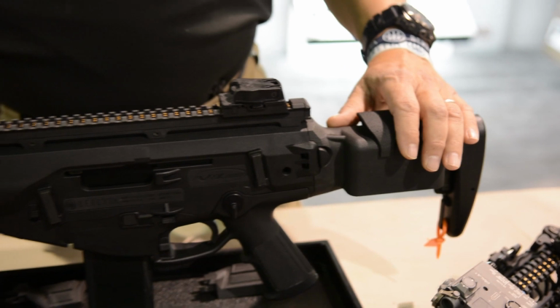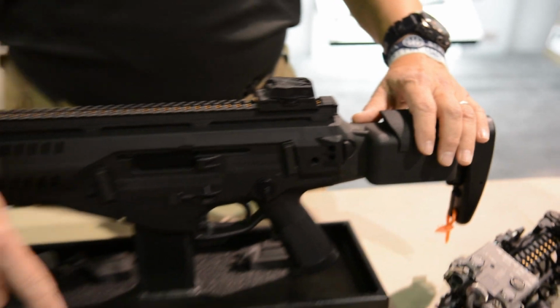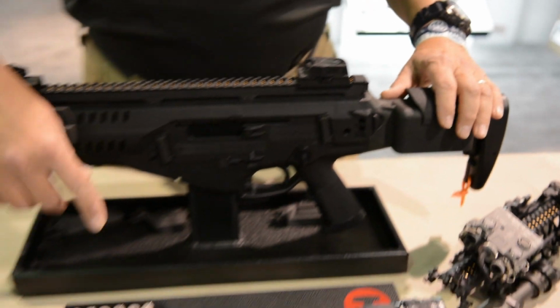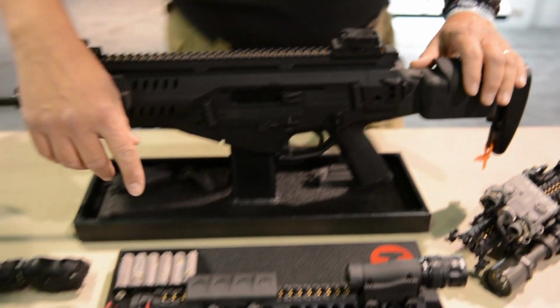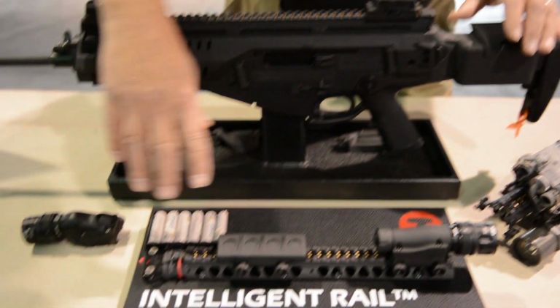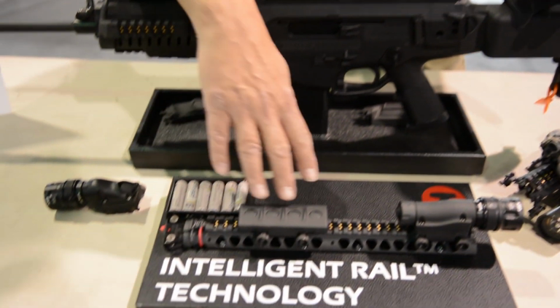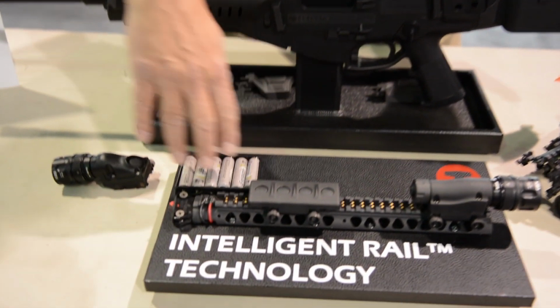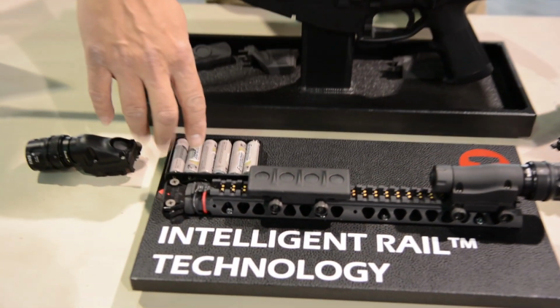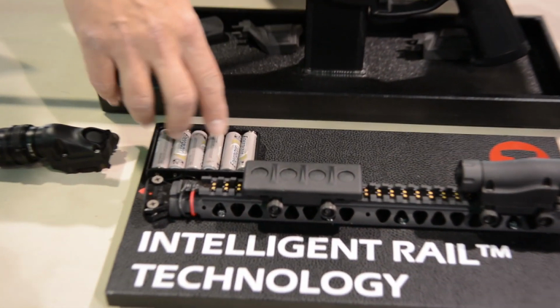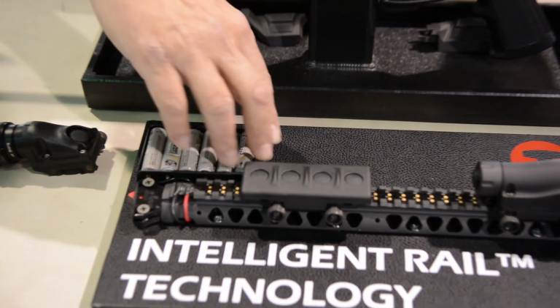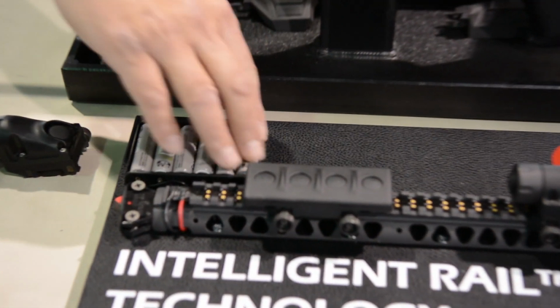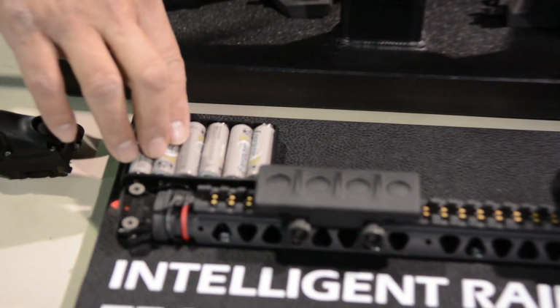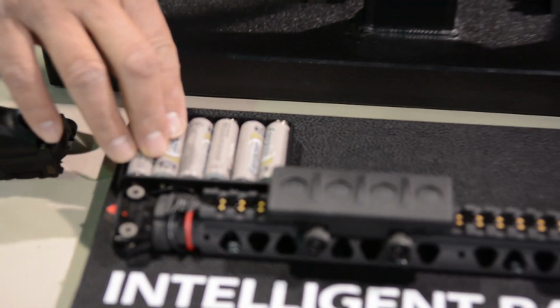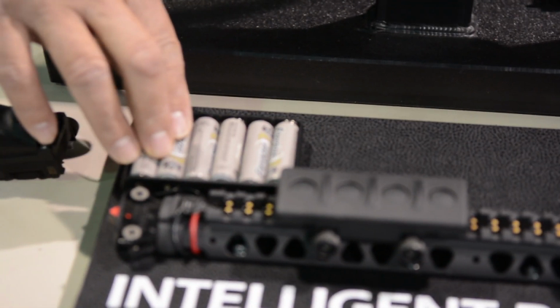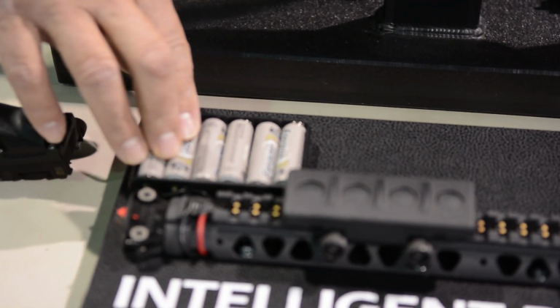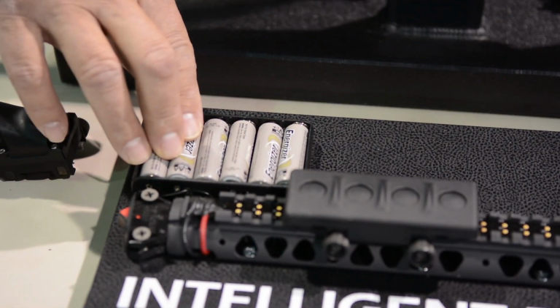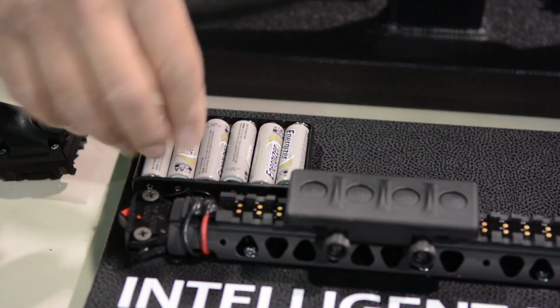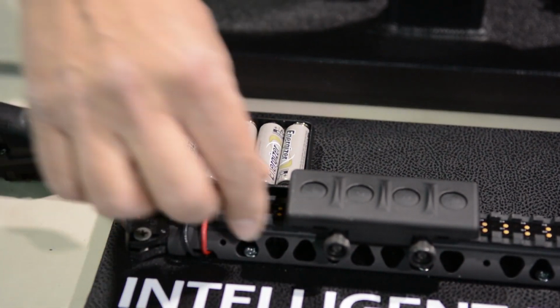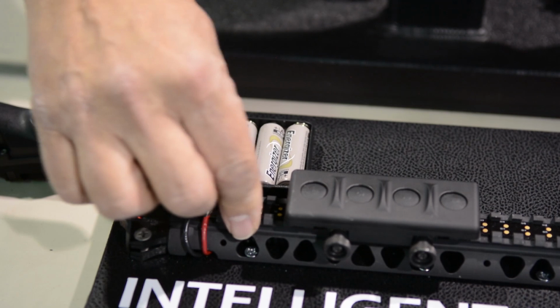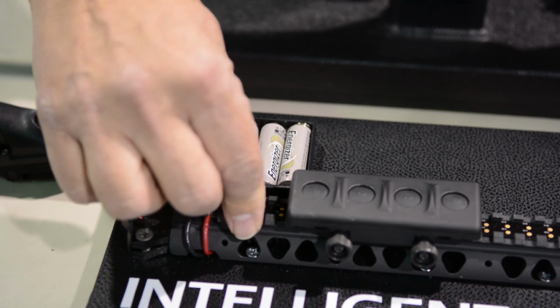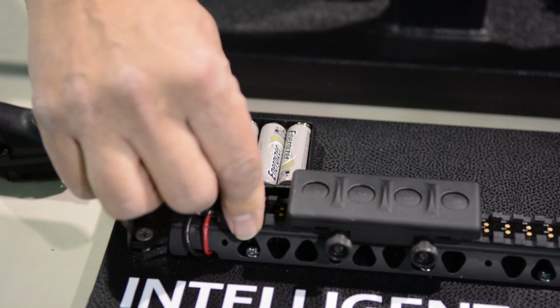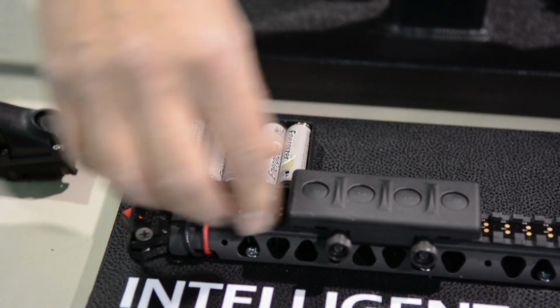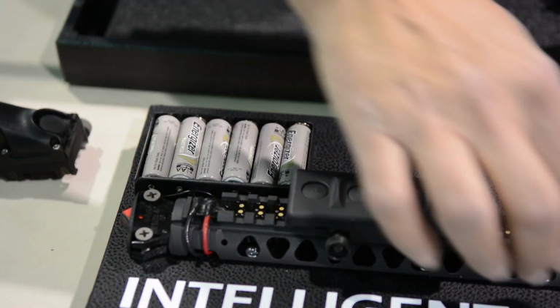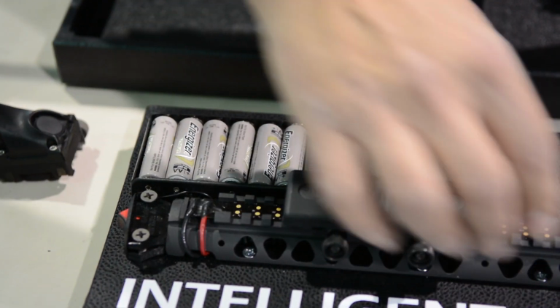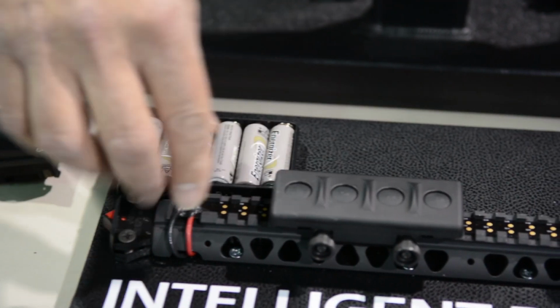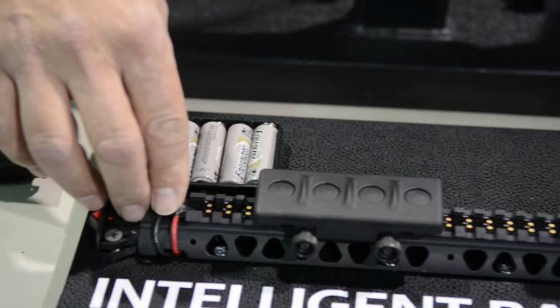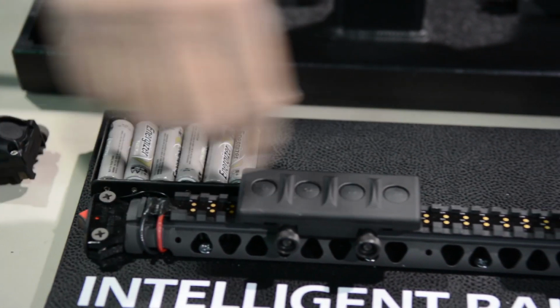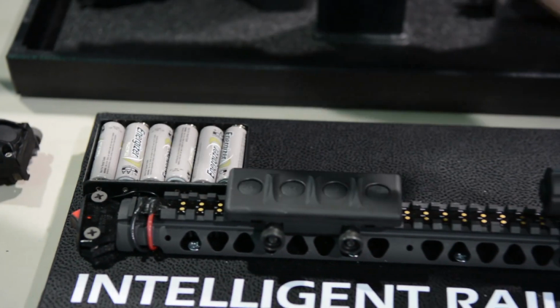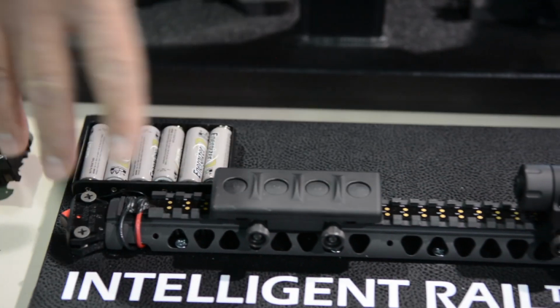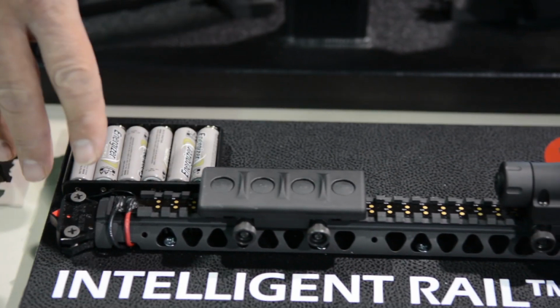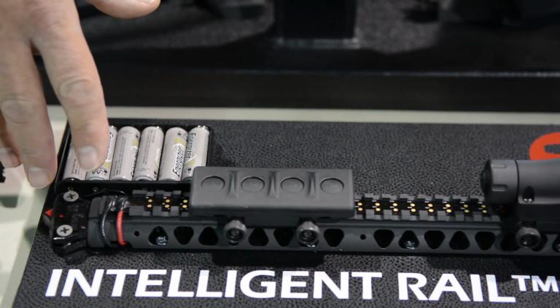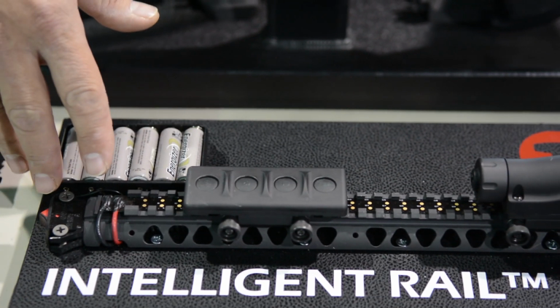This battery pack, as you can see from the spread board, would basically then power the rail. Along this rail I can introduce as many accessories as I want.